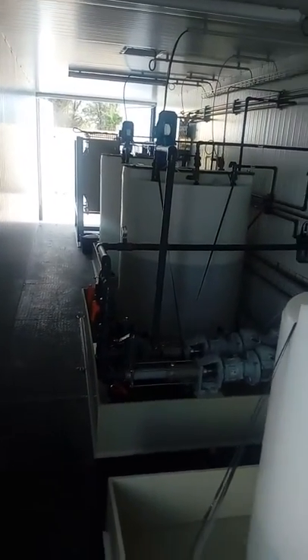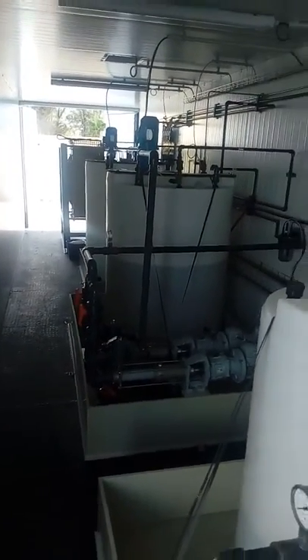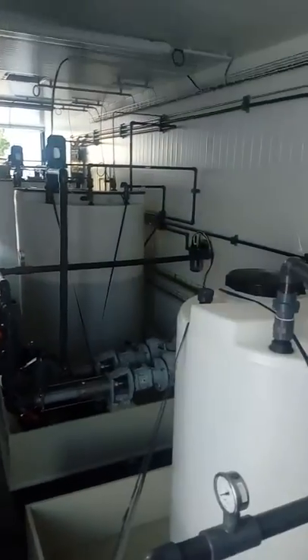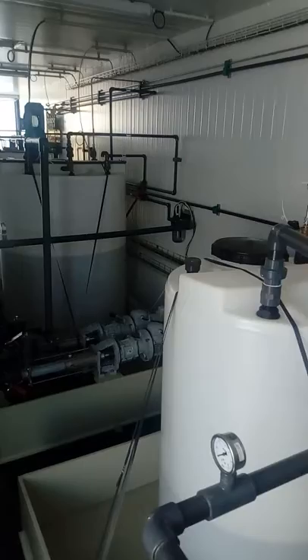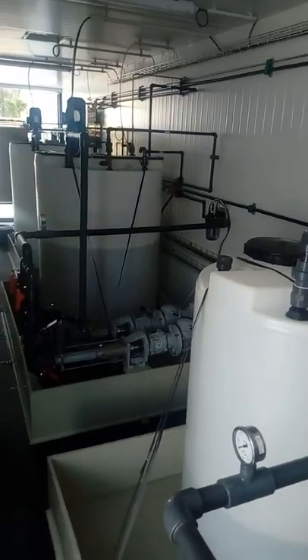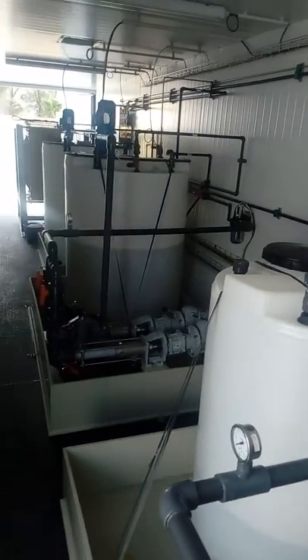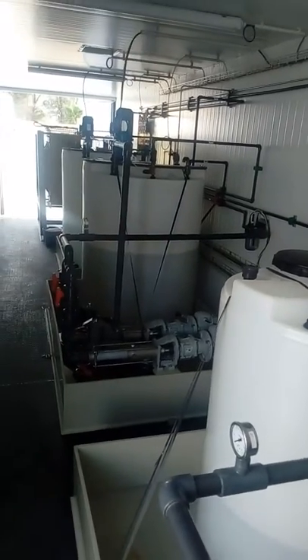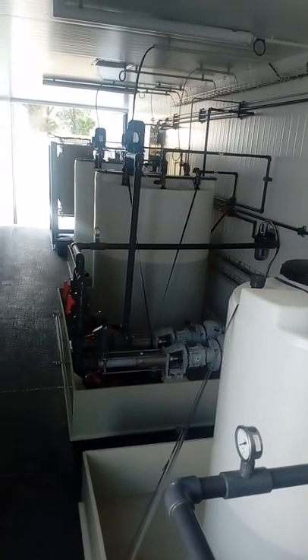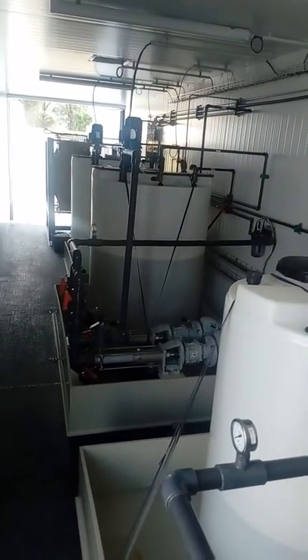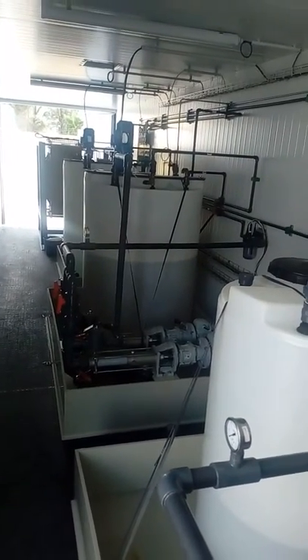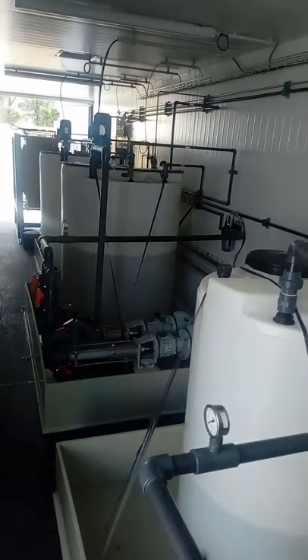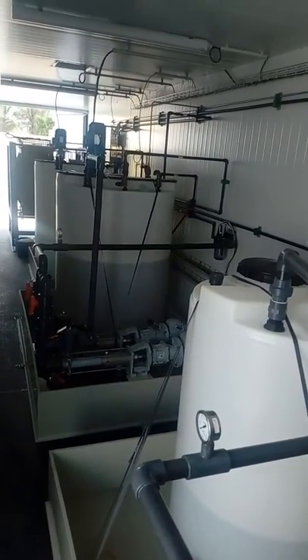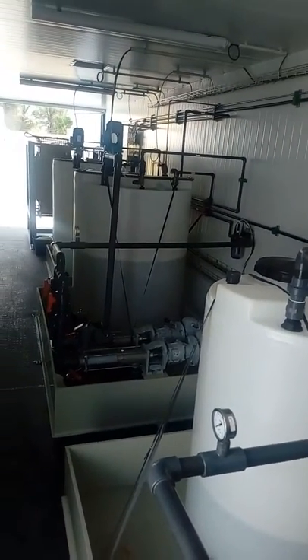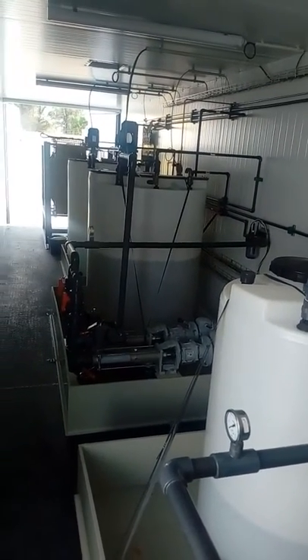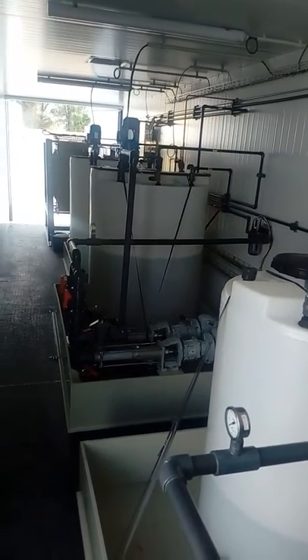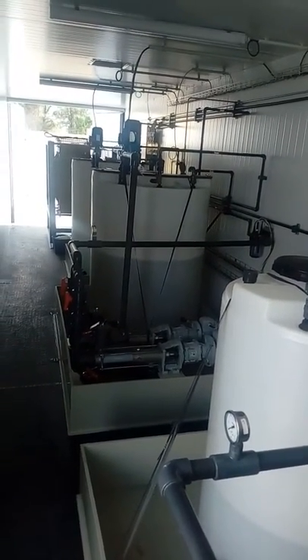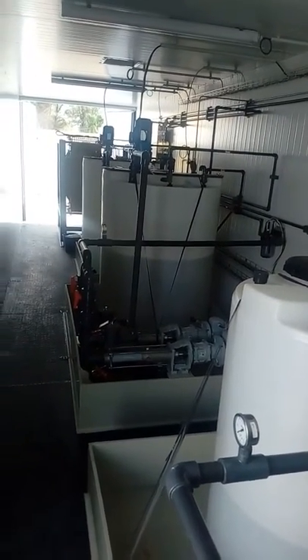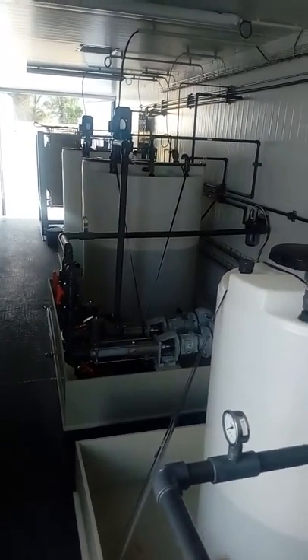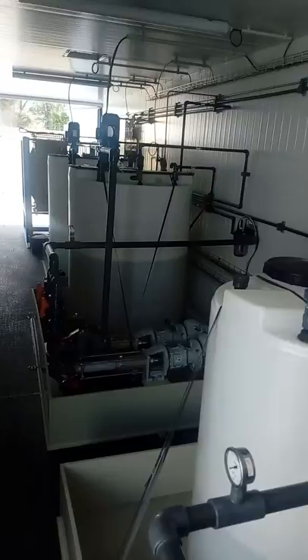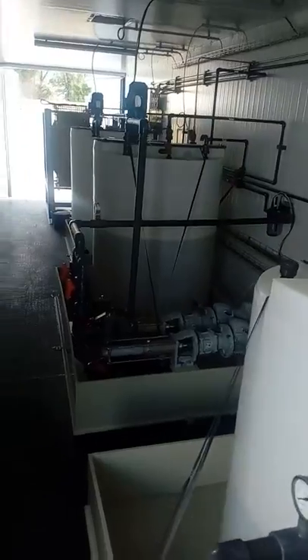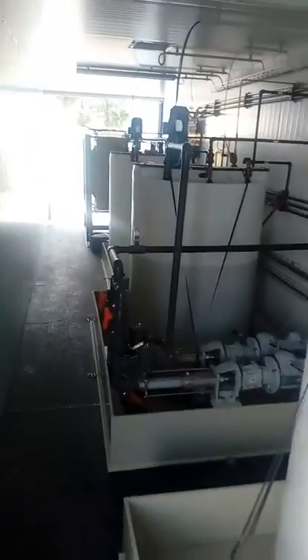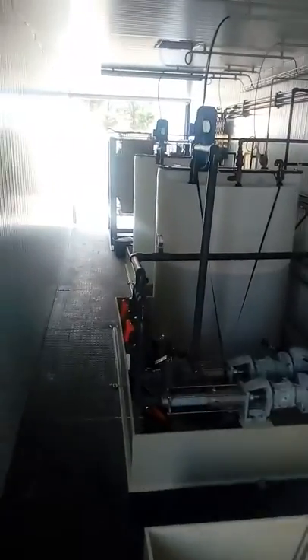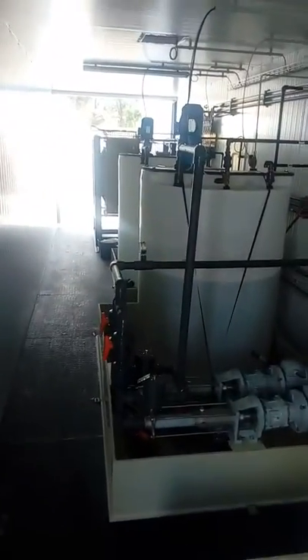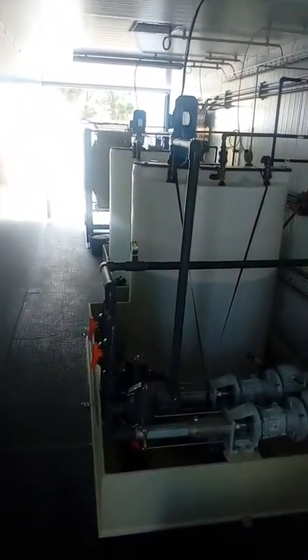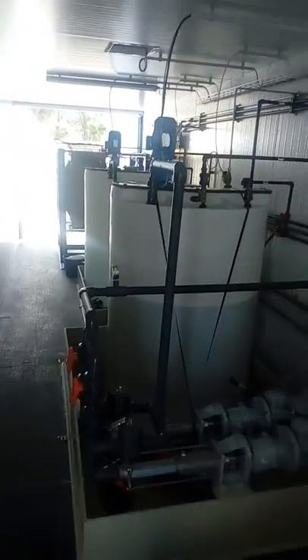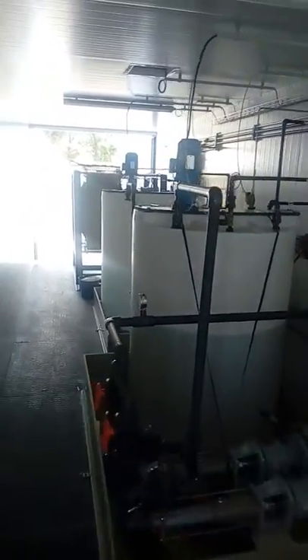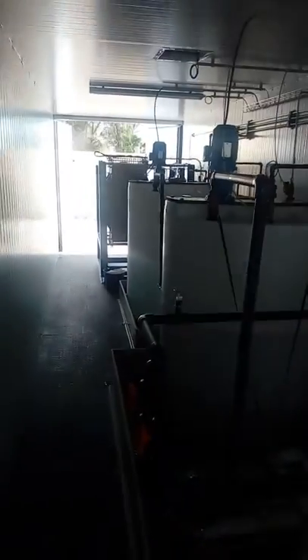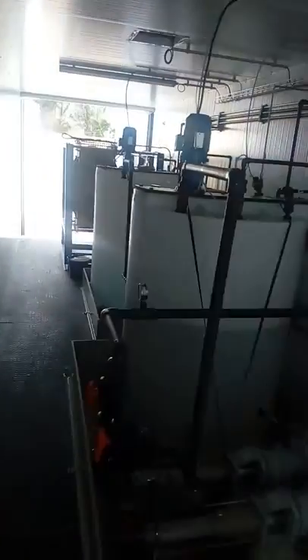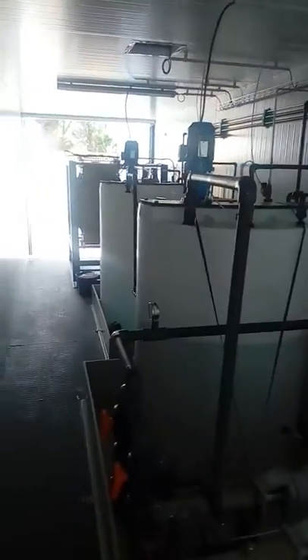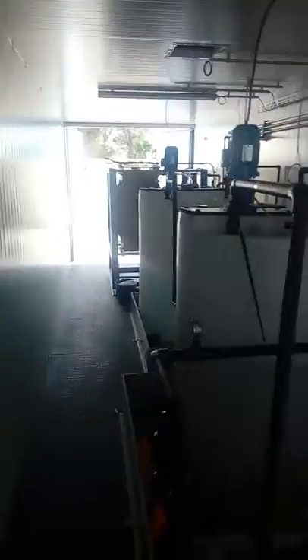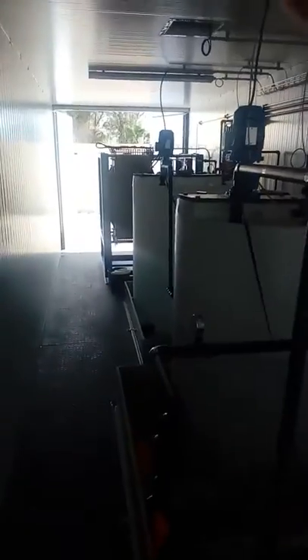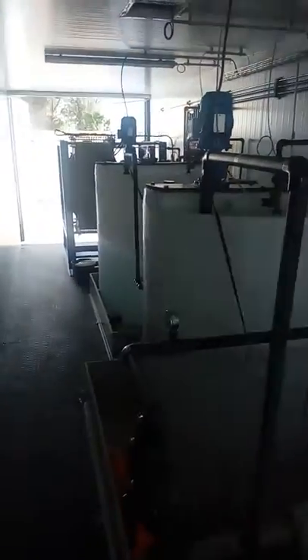You can see here the entire pilot plant already working in the first demo site, demo site number one in Genia, Spain.